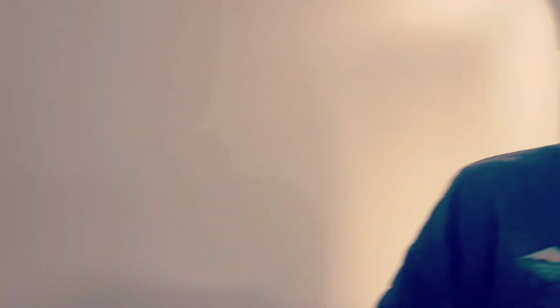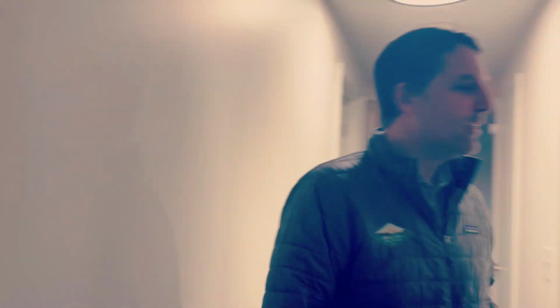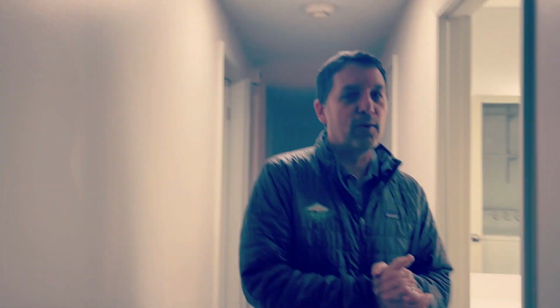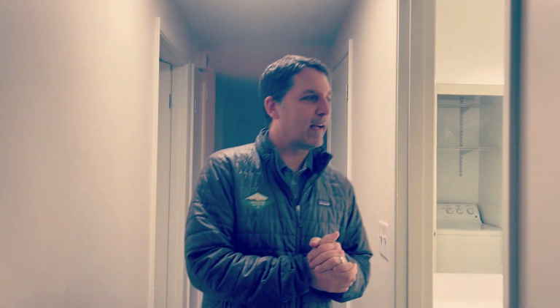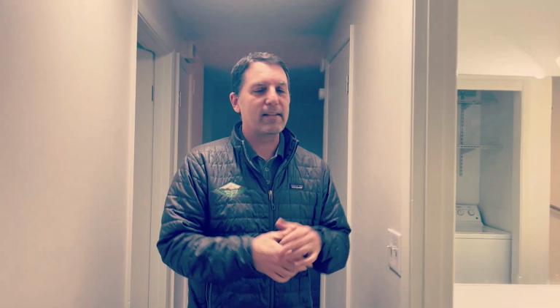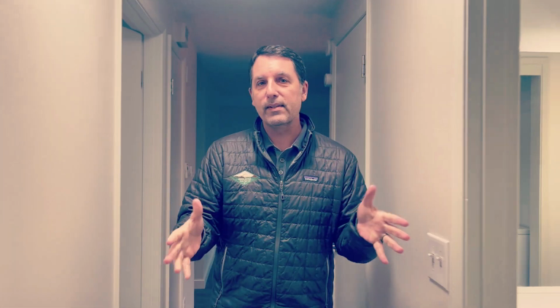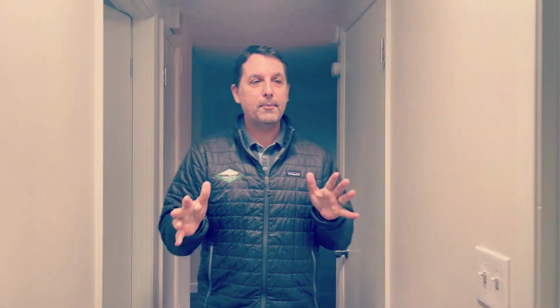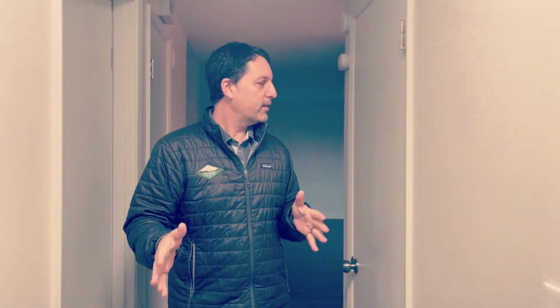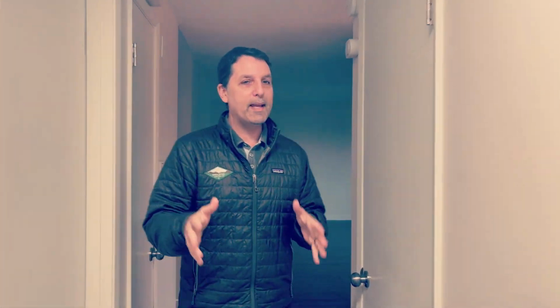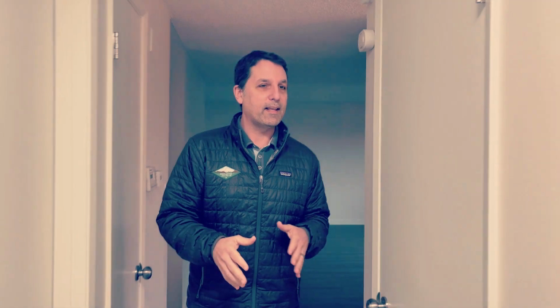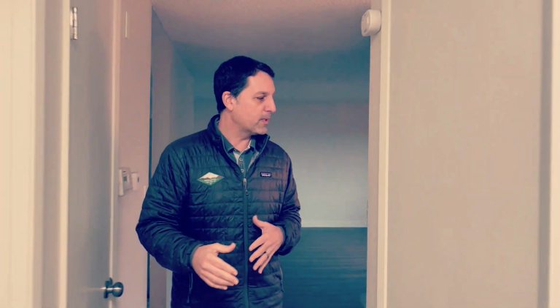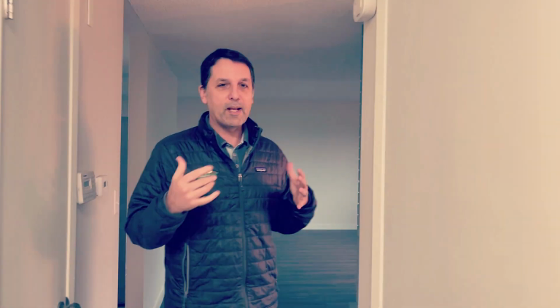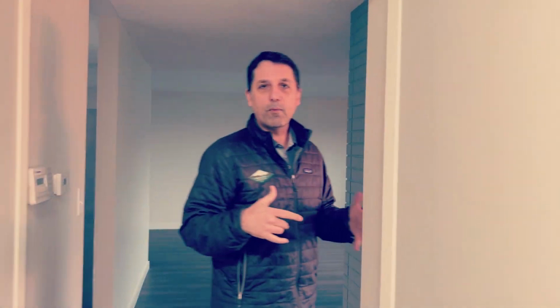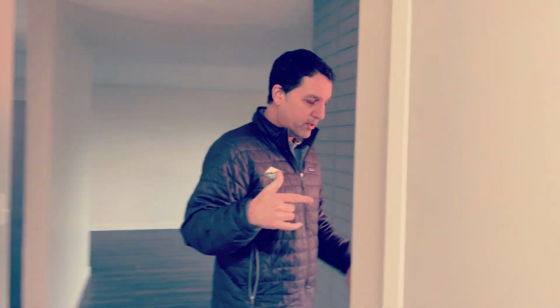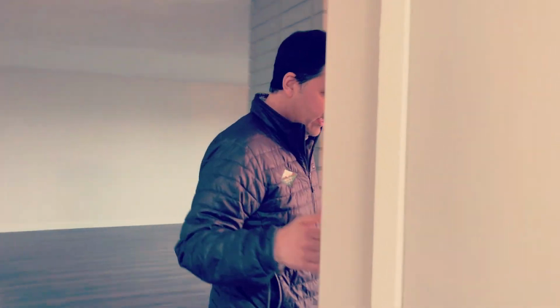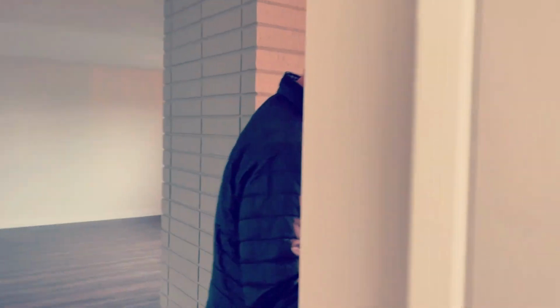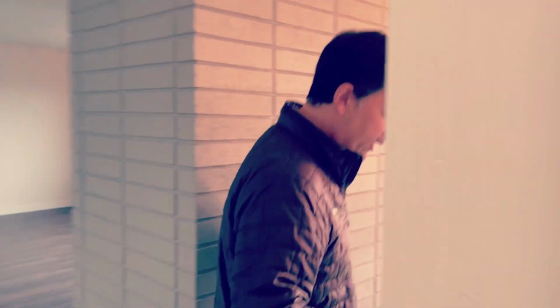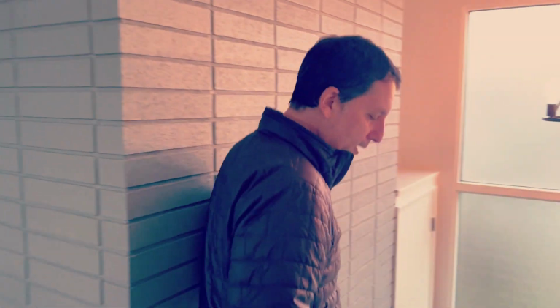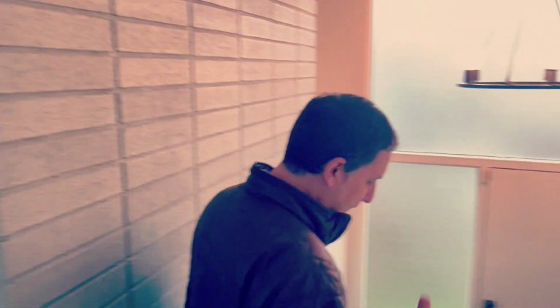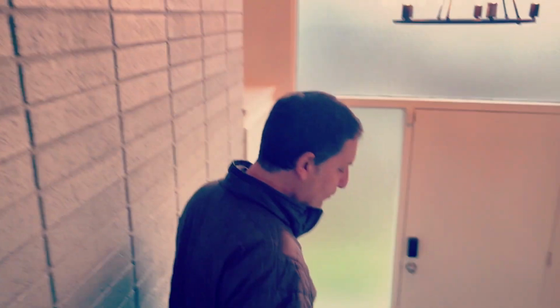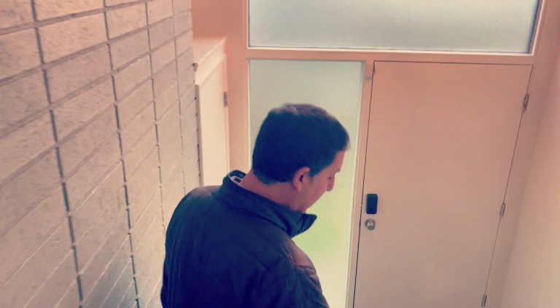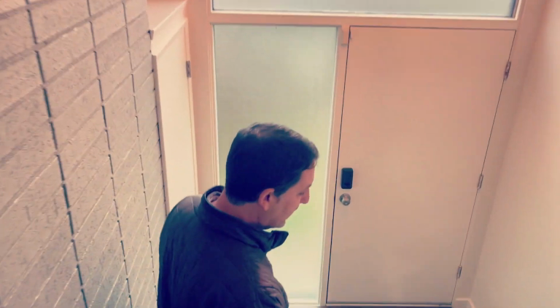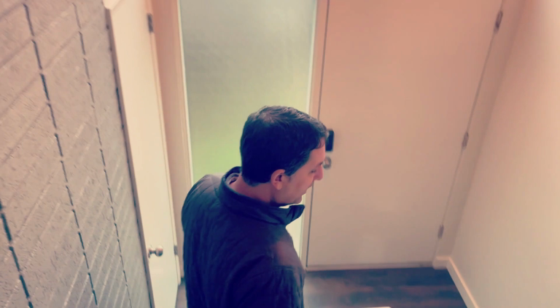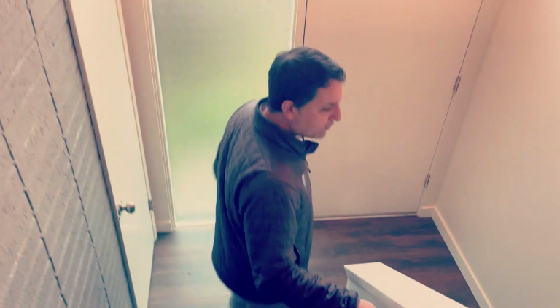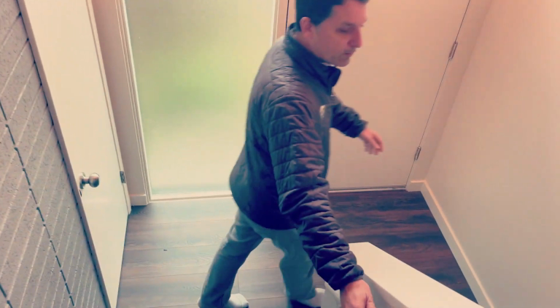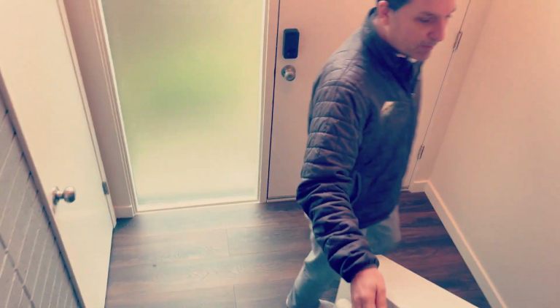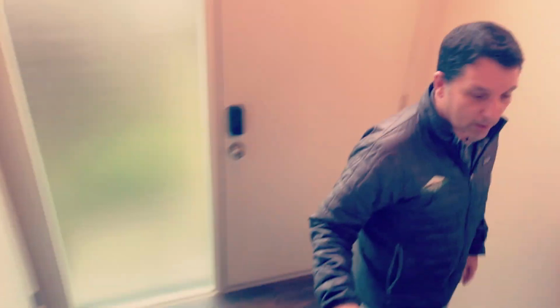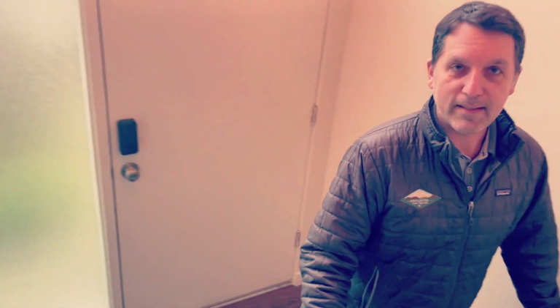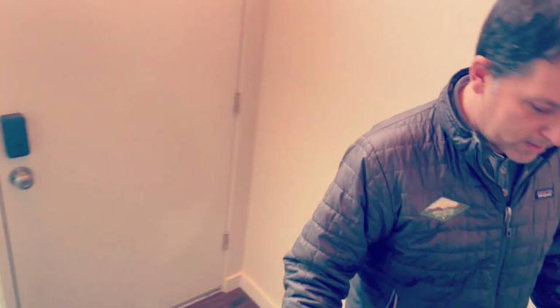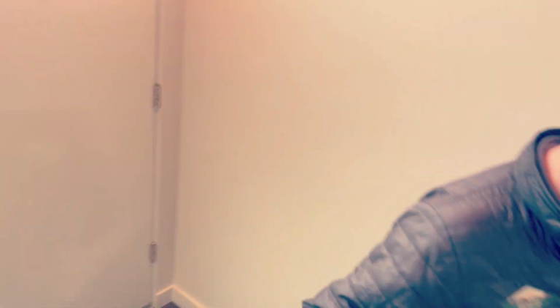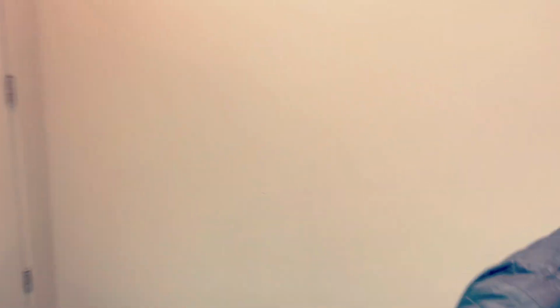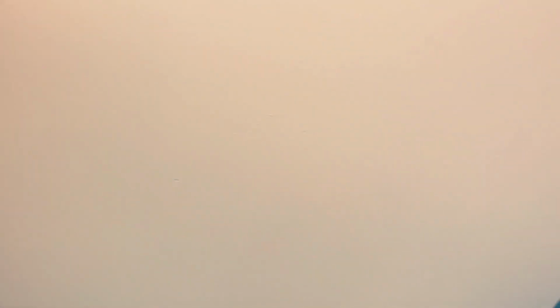My client is going to use this upstairs space. I think his mom's going to come stay with him for a while too. He has a young daughter, and he's going to rent out this ADU — the mother-in-law unit downstairs — which was rented before.